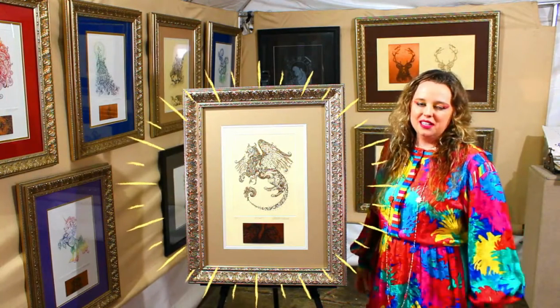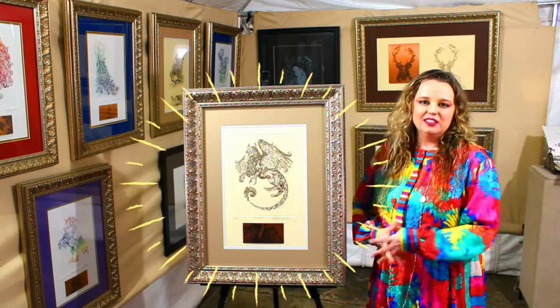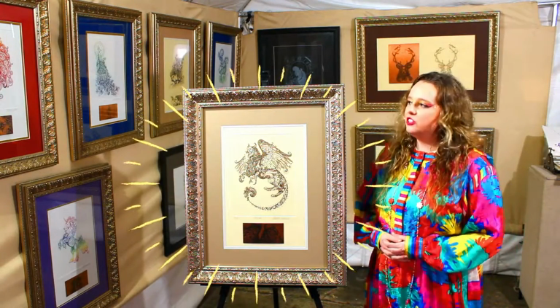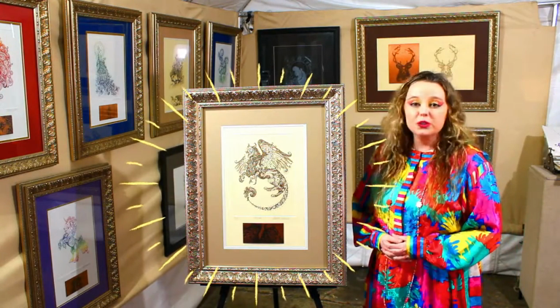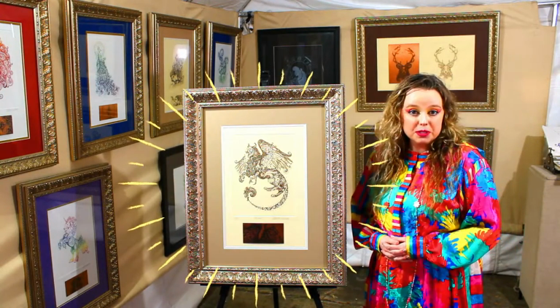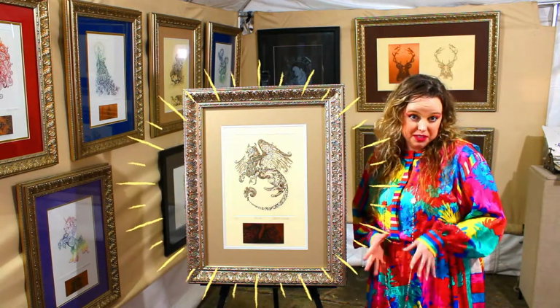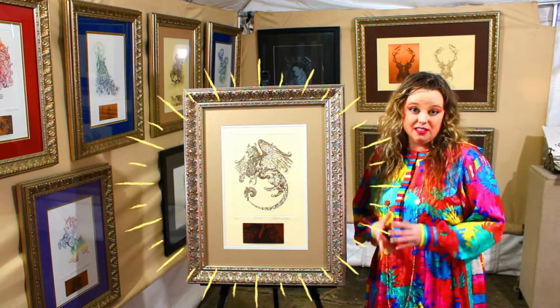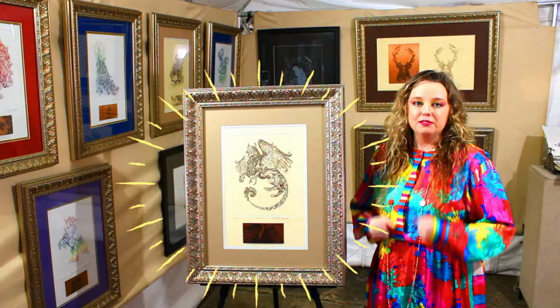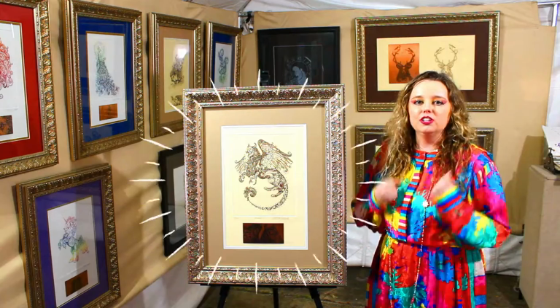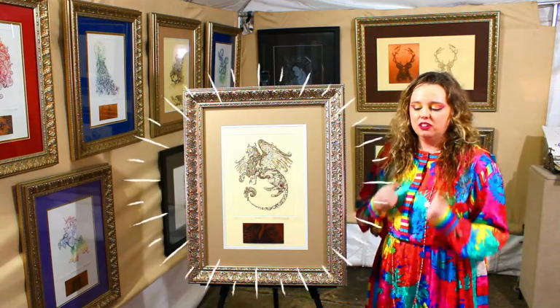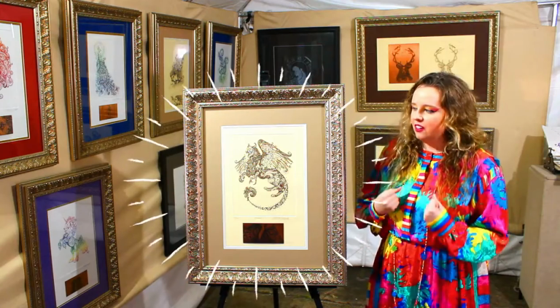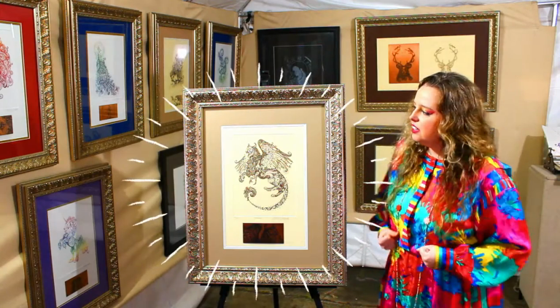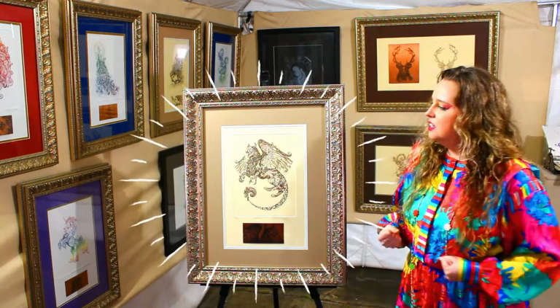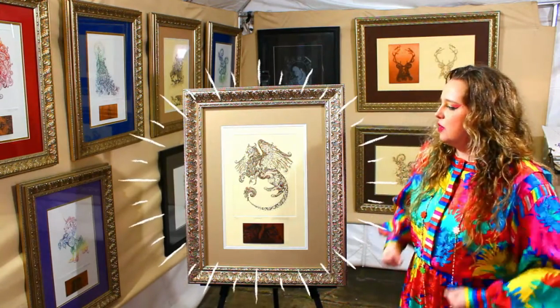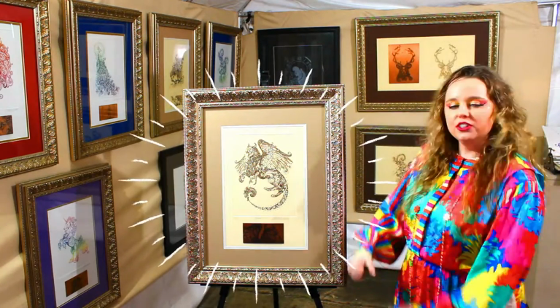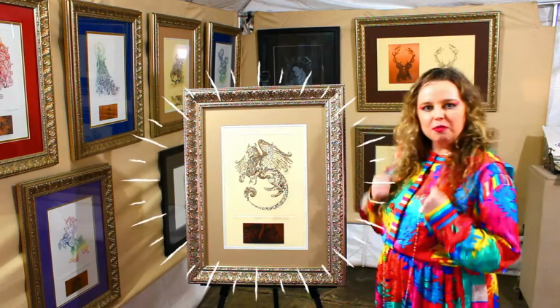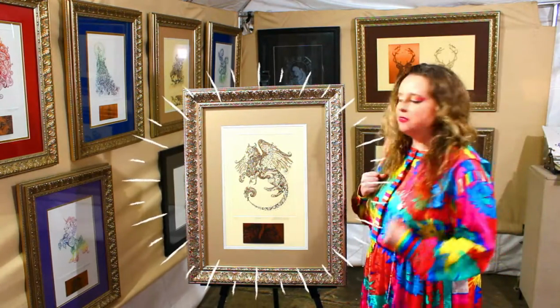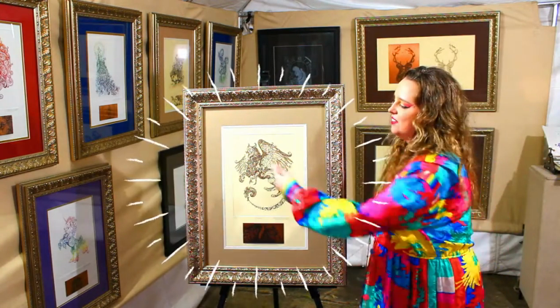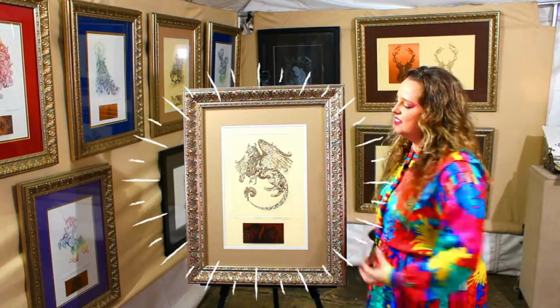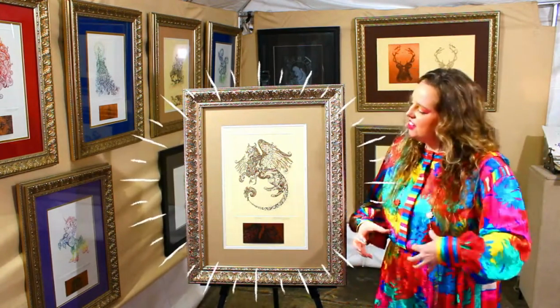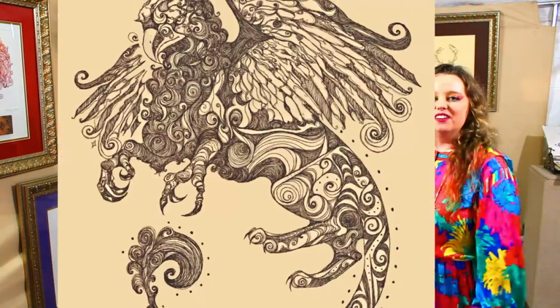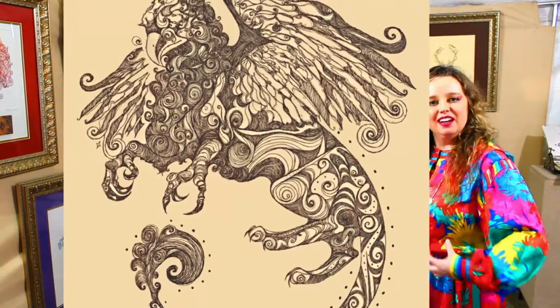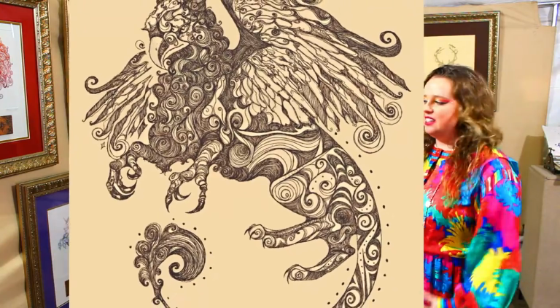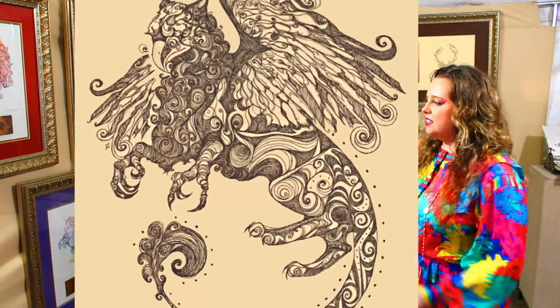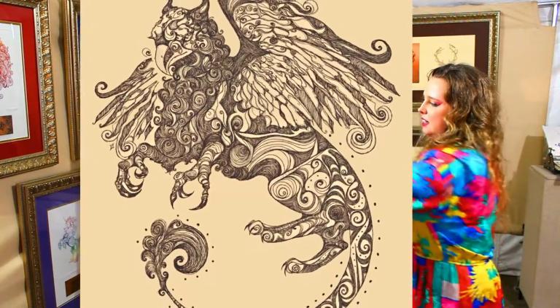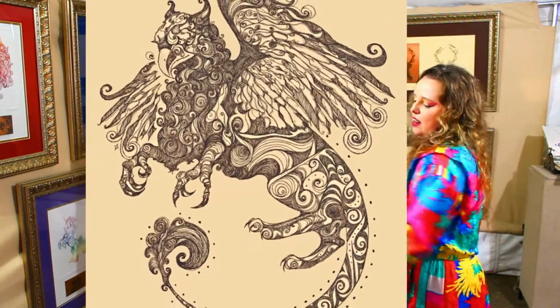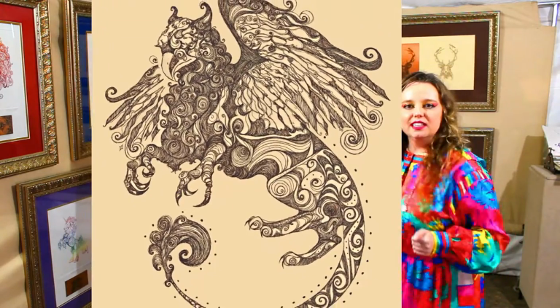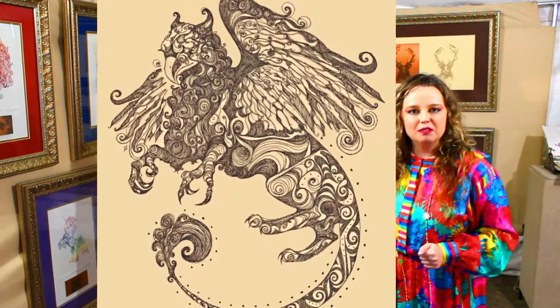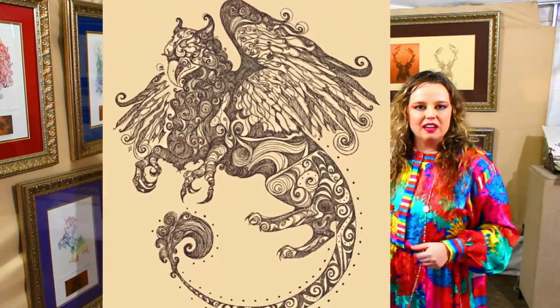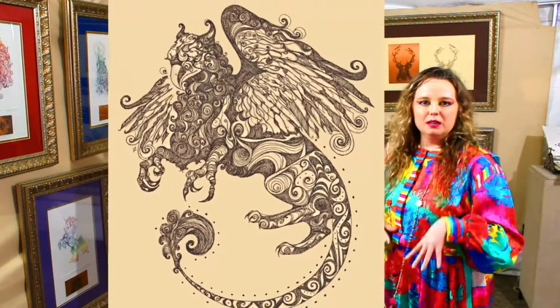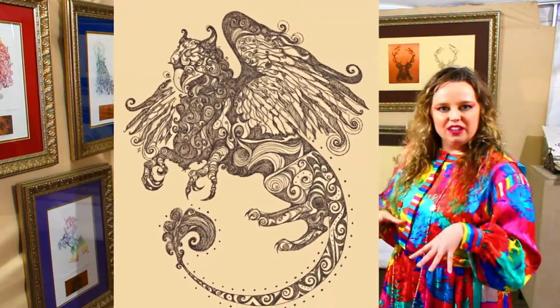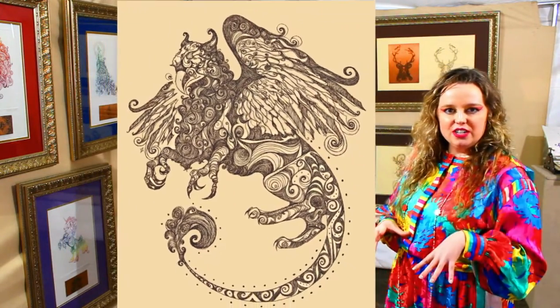Their representation is of strength and courage. Basically, they're usually put in tombs as protectors, so they're very strong iconography — that's why I have this strong powerful face going on, and the clouds out, and the spans, and why I isolated him like that to make him the center of attention.